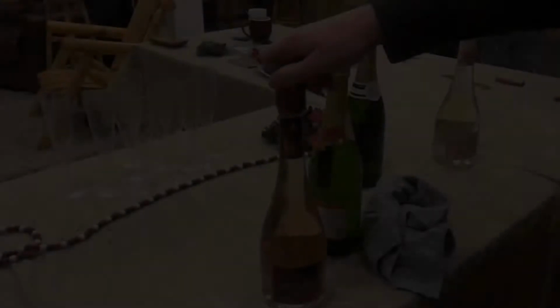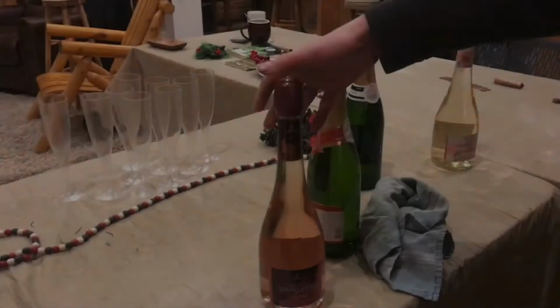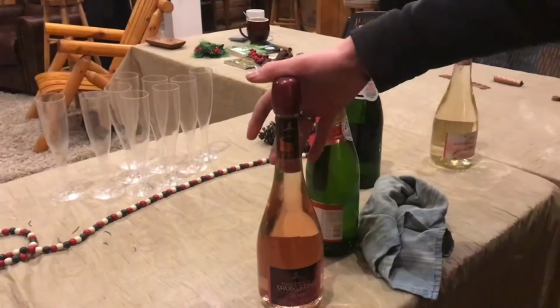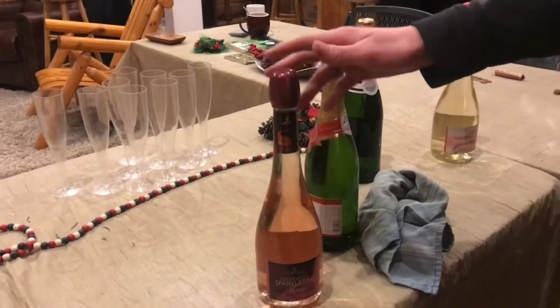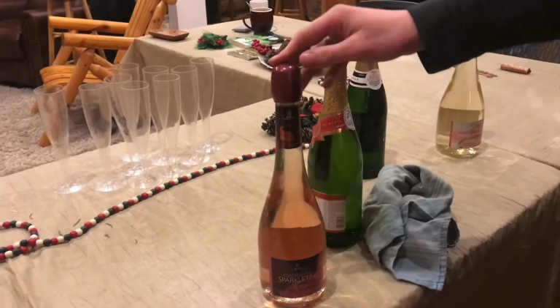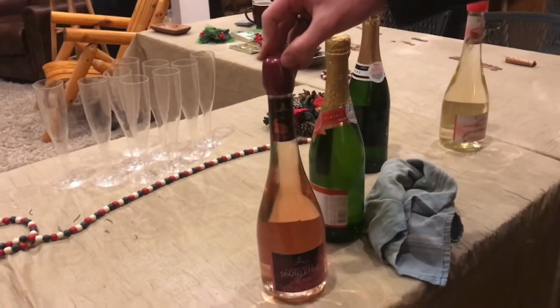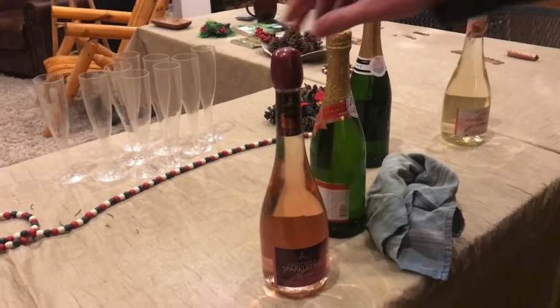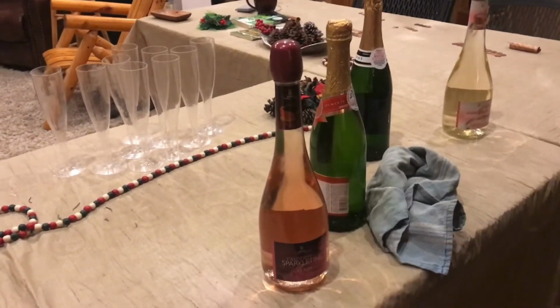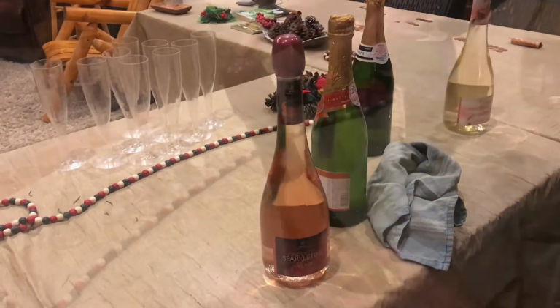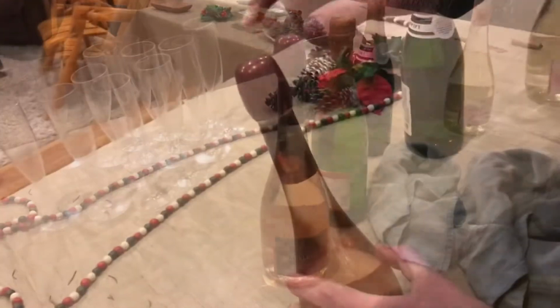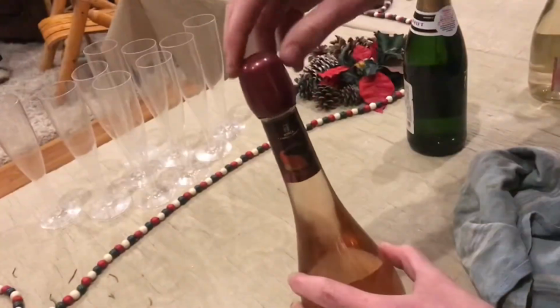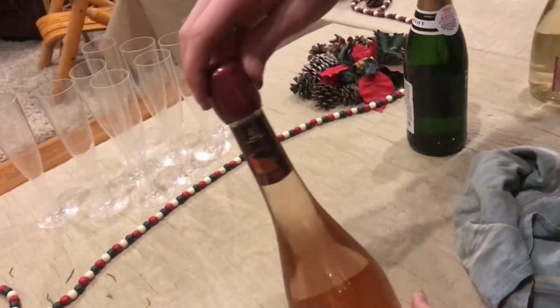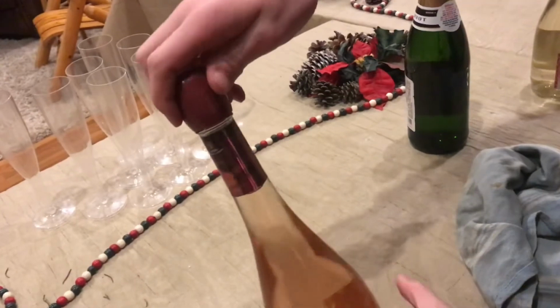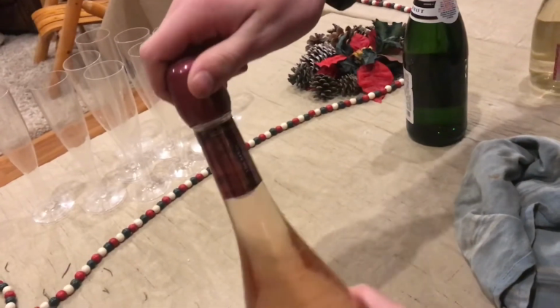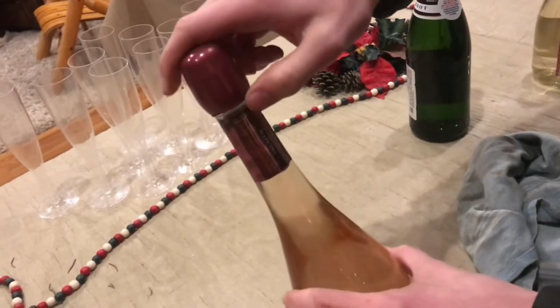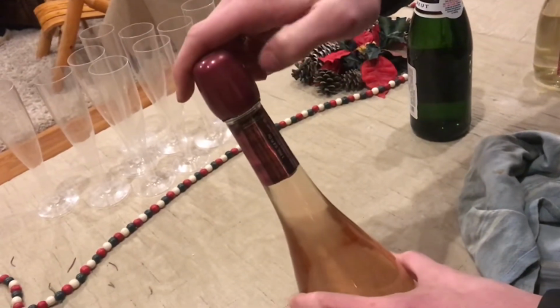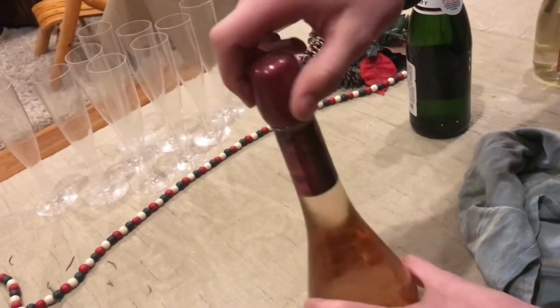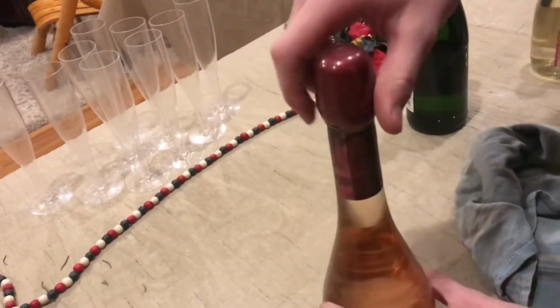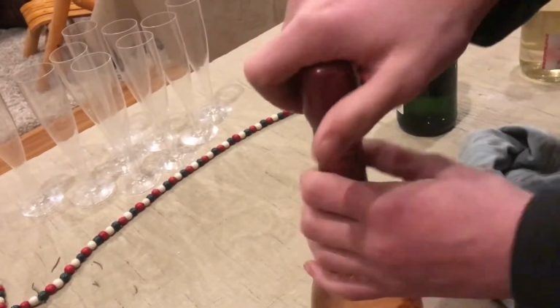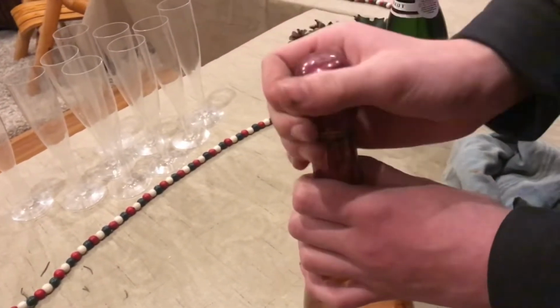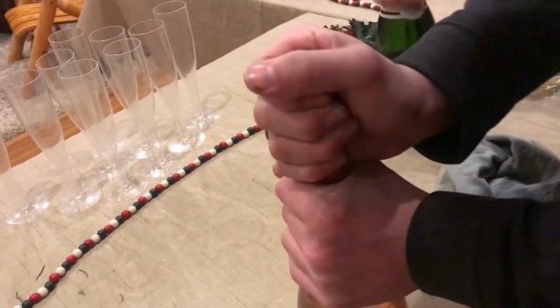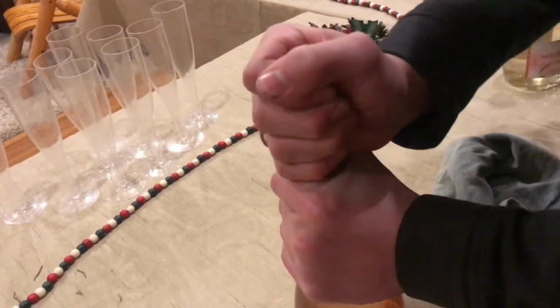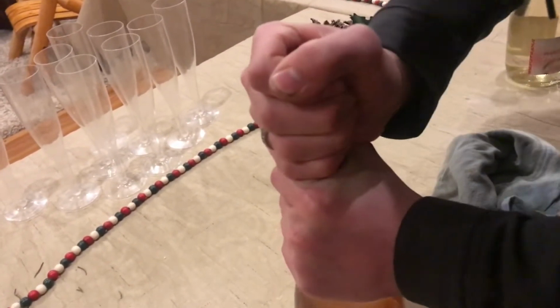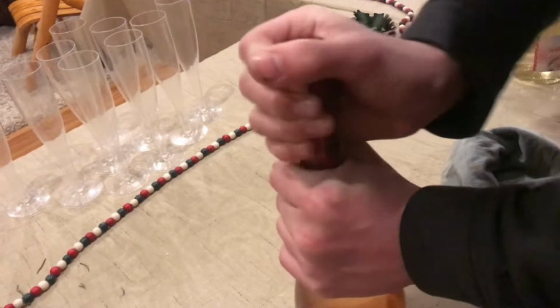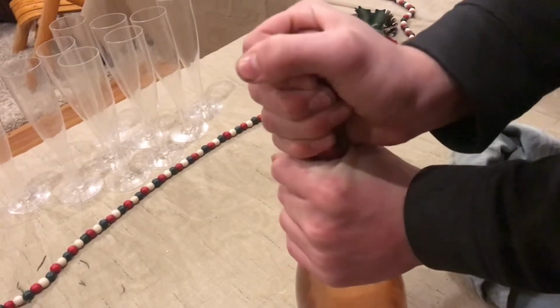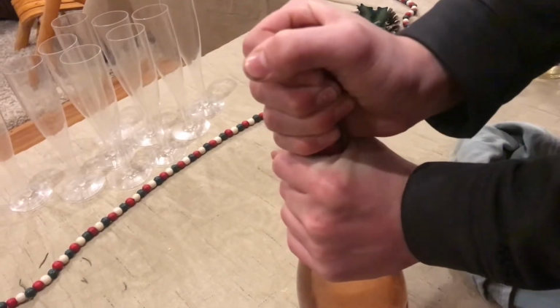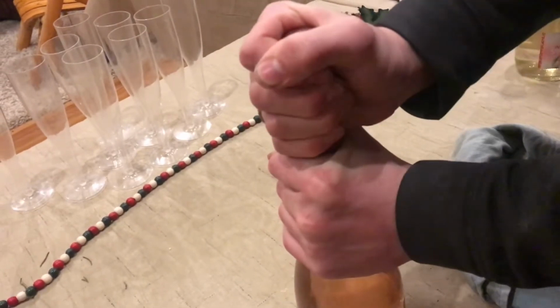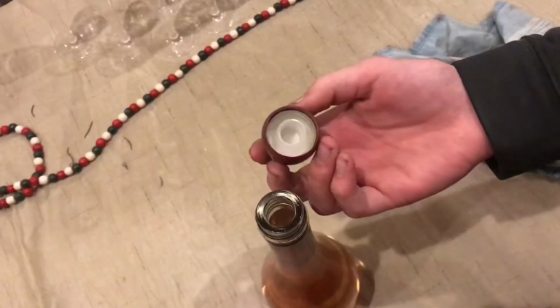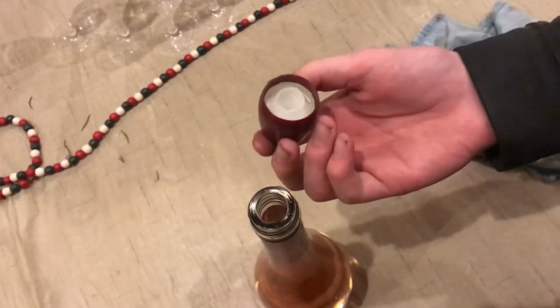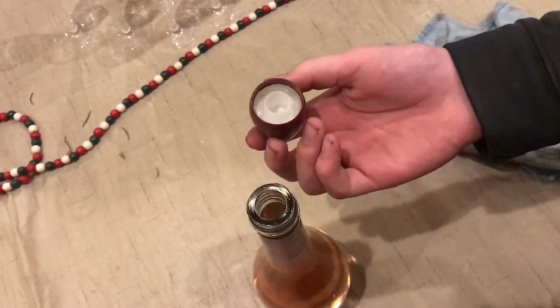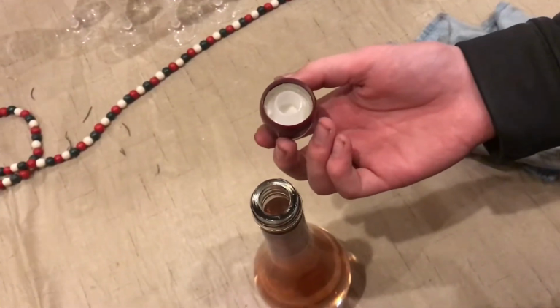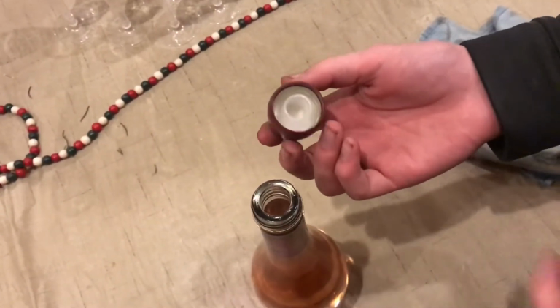We're gonna open up this bottle of raspberry flavored sparkling wine. I've never seen this kind of cap — it says that you turn to open, so it's like a twist cap. That's starting to move. That's an interesting style cap.